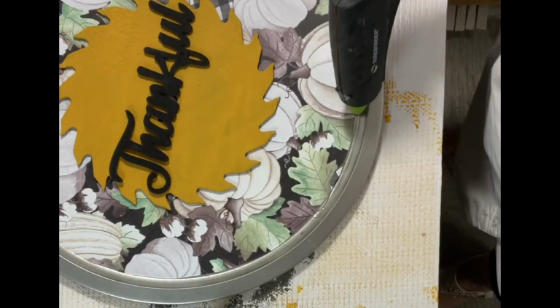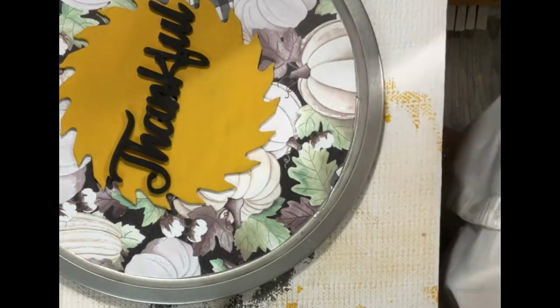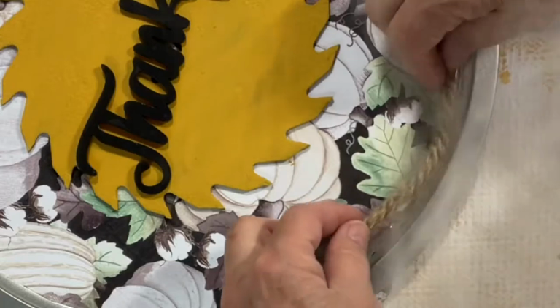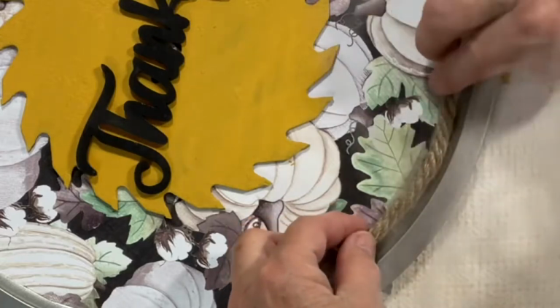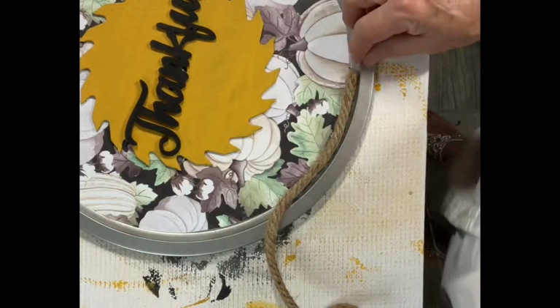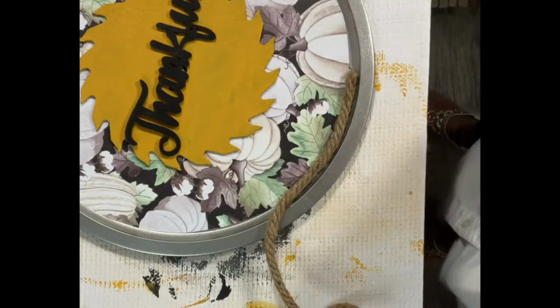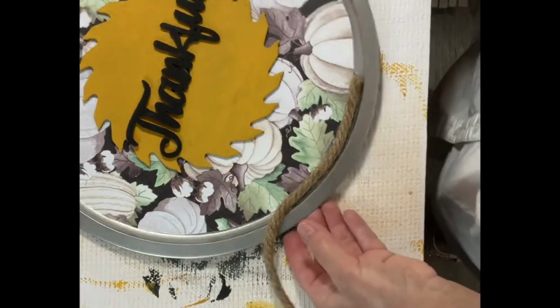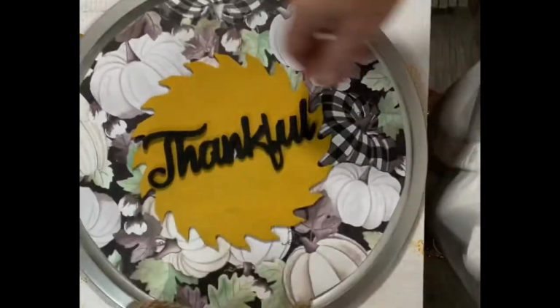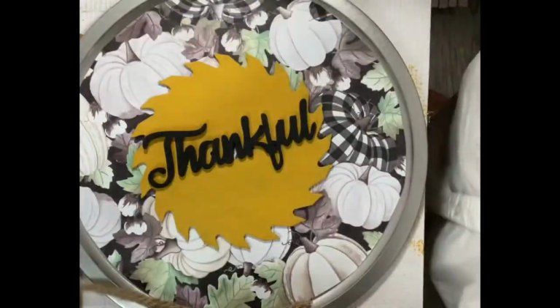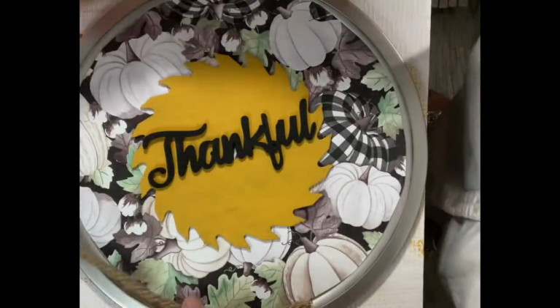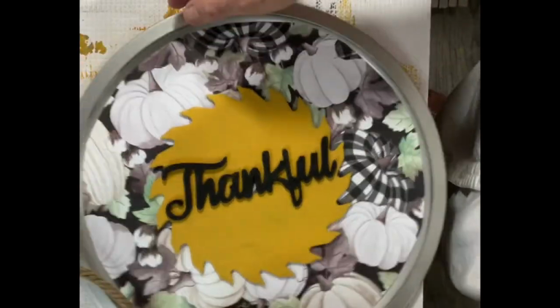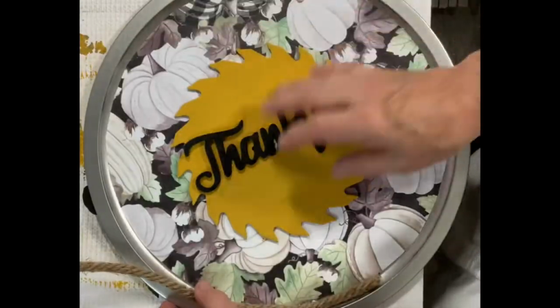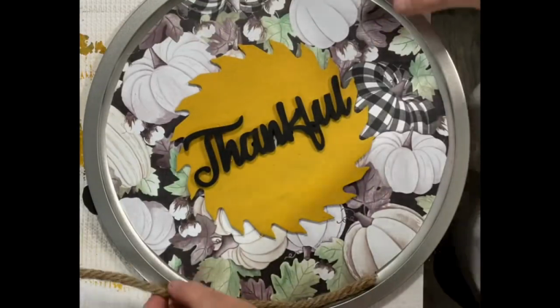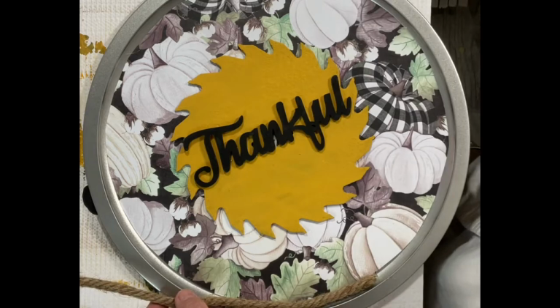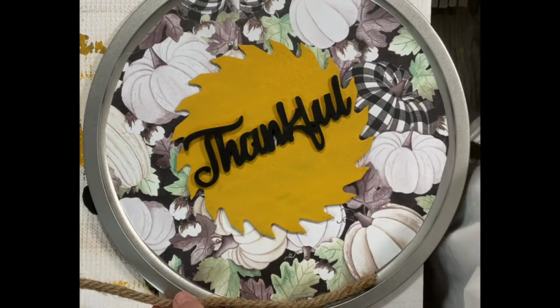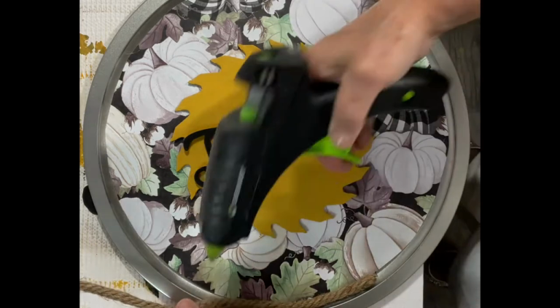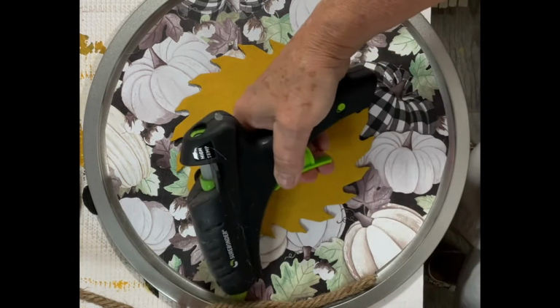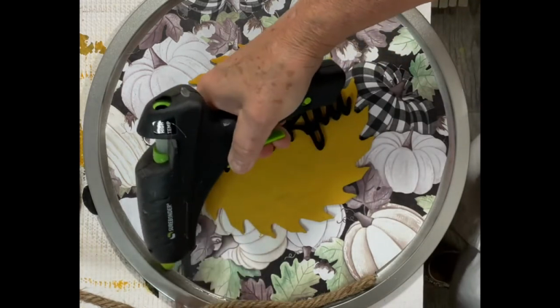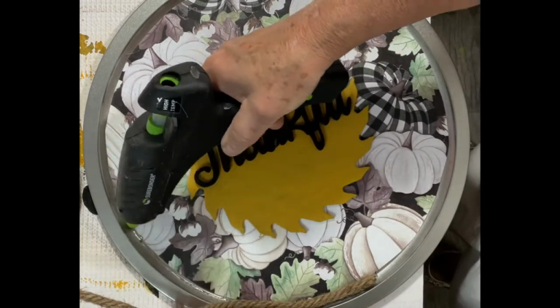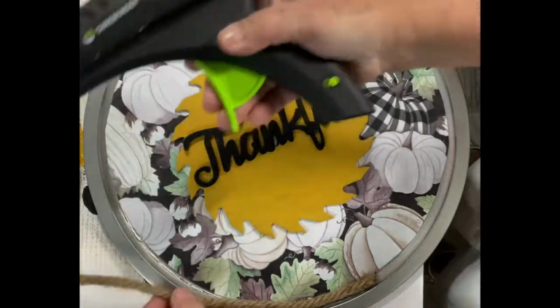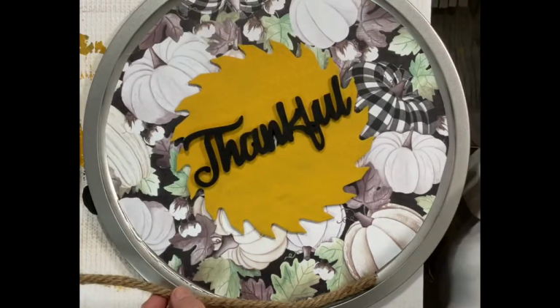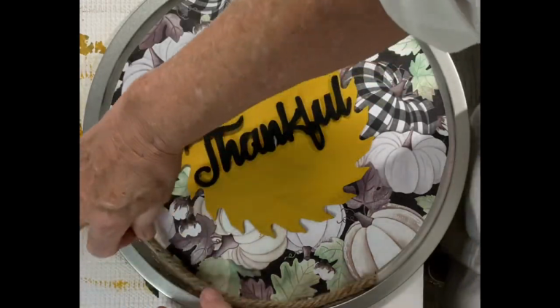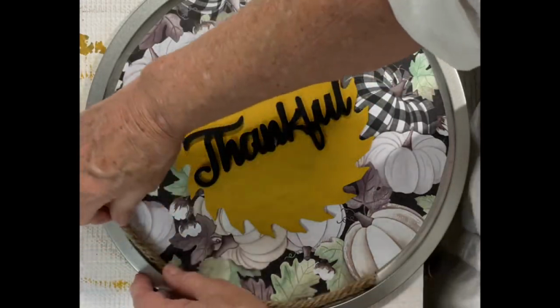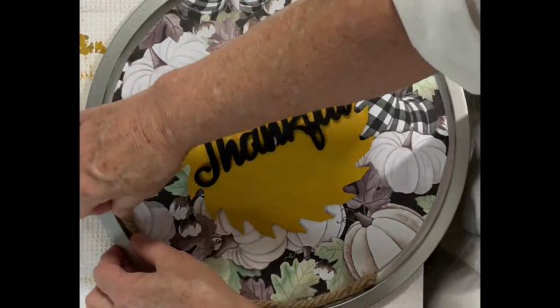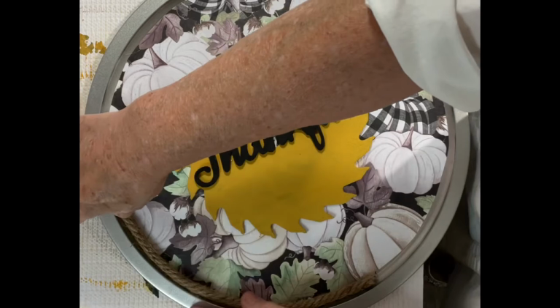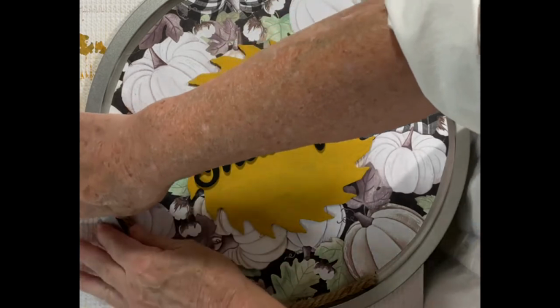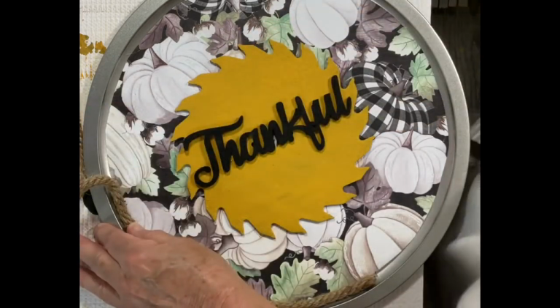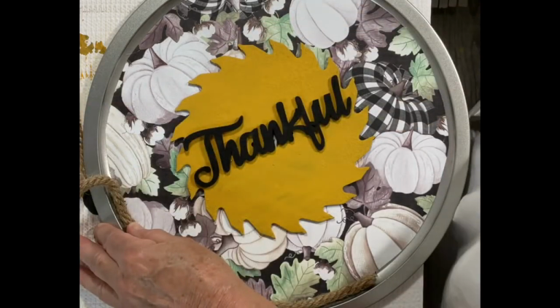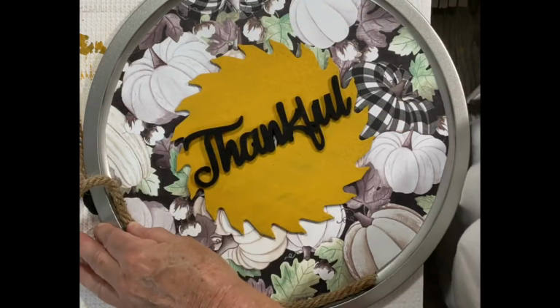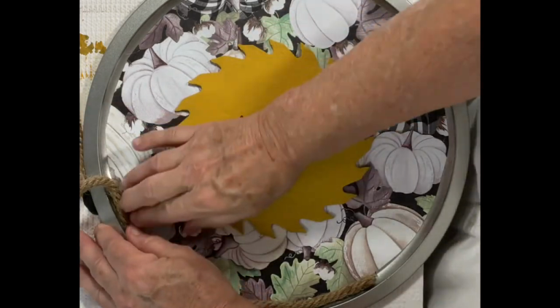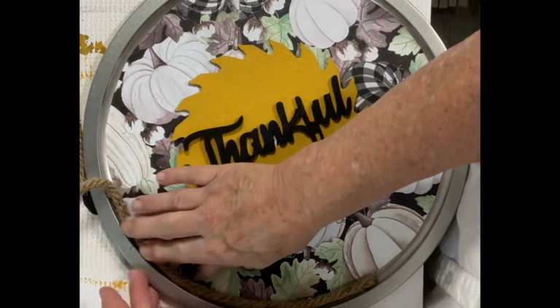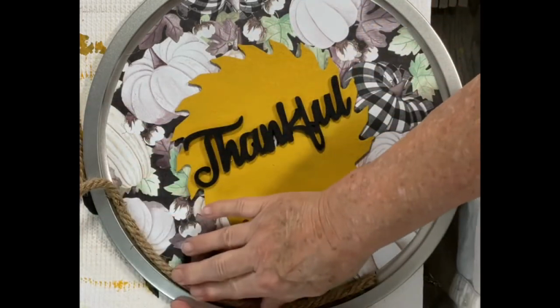Next, using a piece of the nautical rope I picked up at Dollar Tree, I glued it around the edge of the paper. Doing this covered up any of the imperfections in my cutting of the paper and it also gave the piece a little more high-end look.